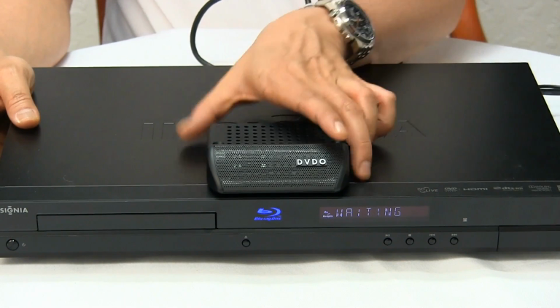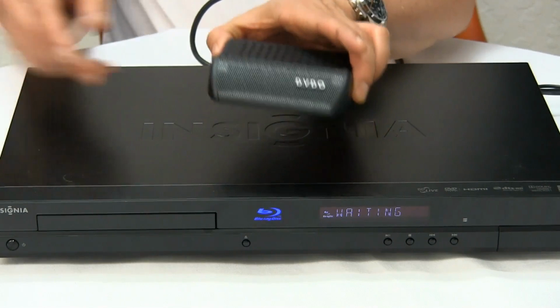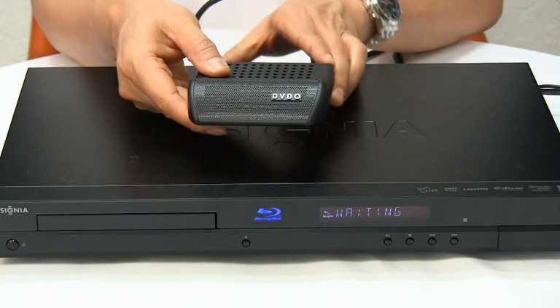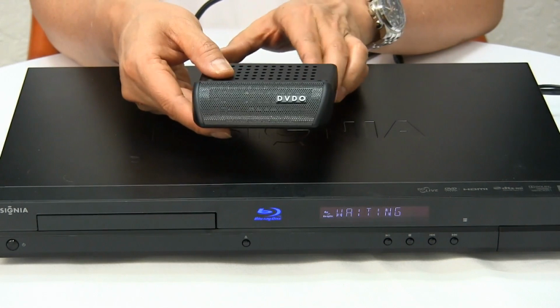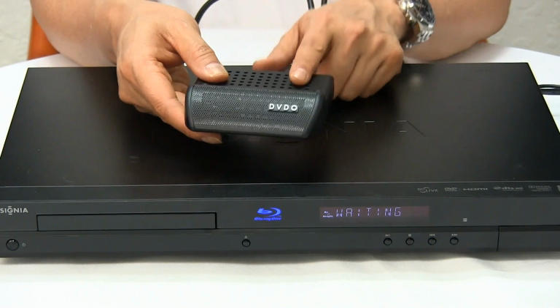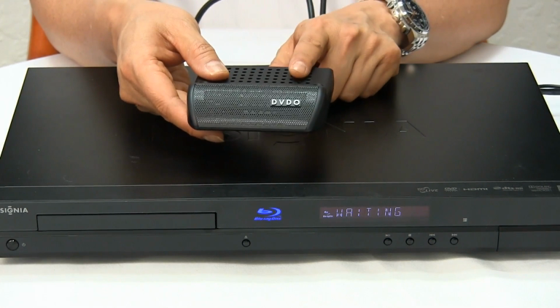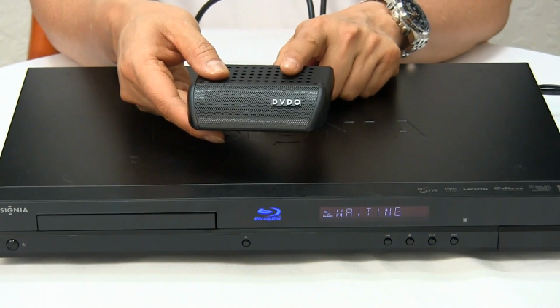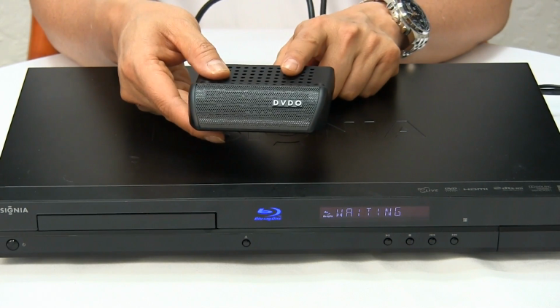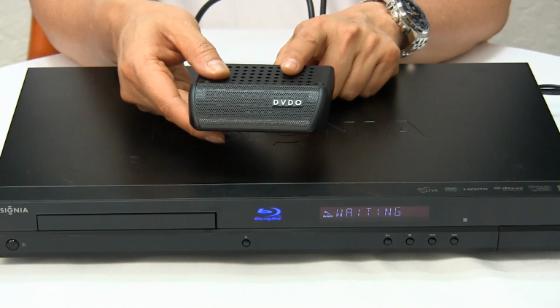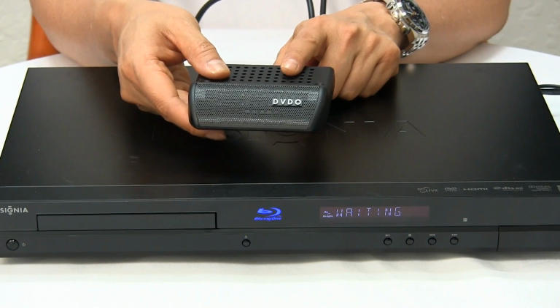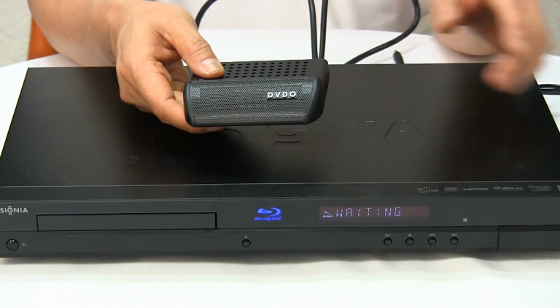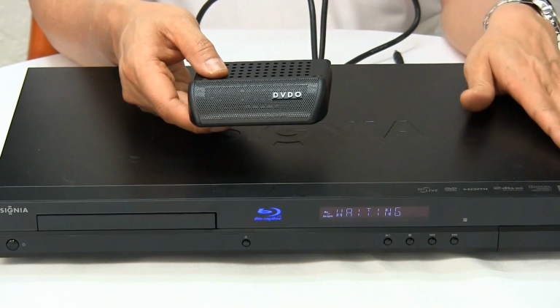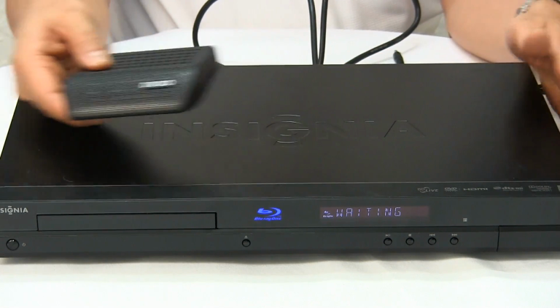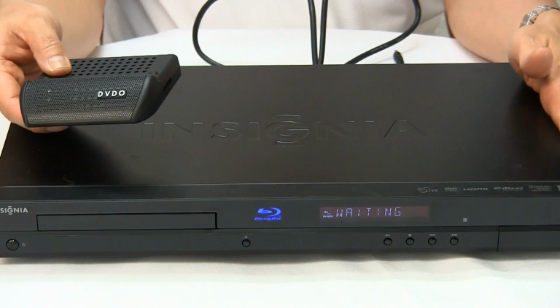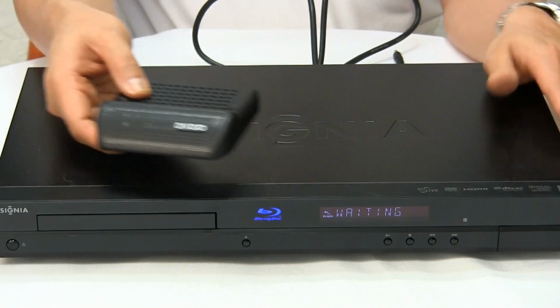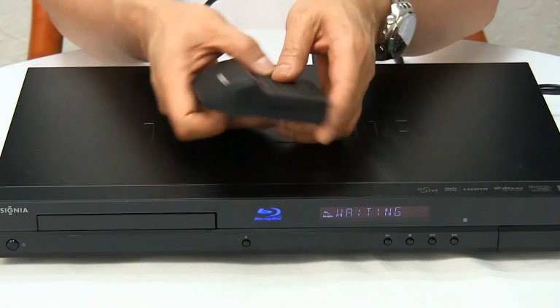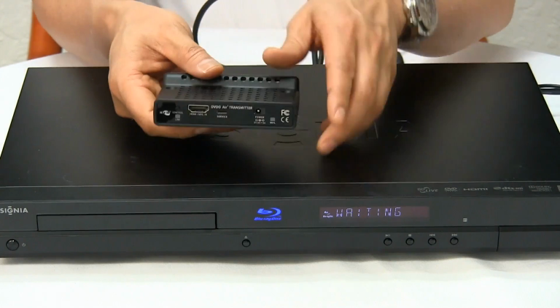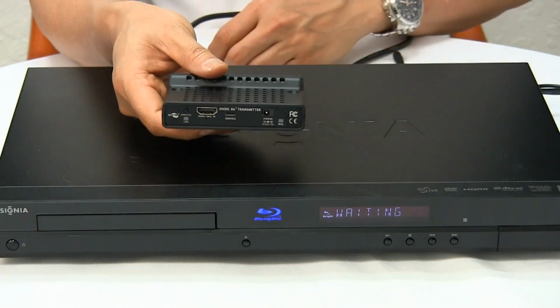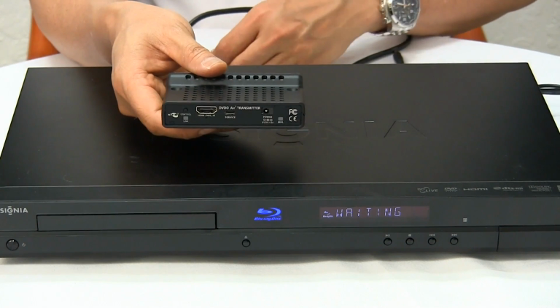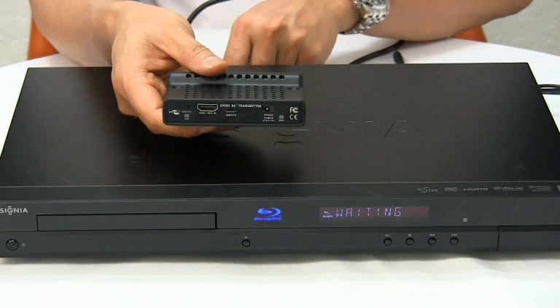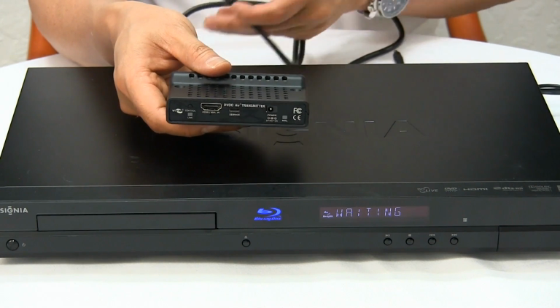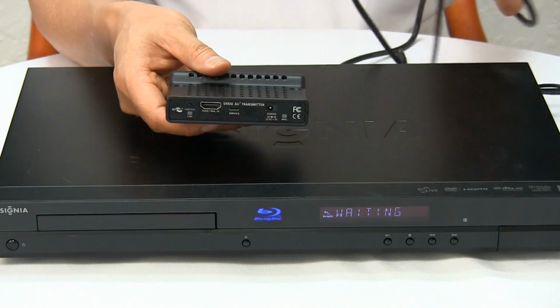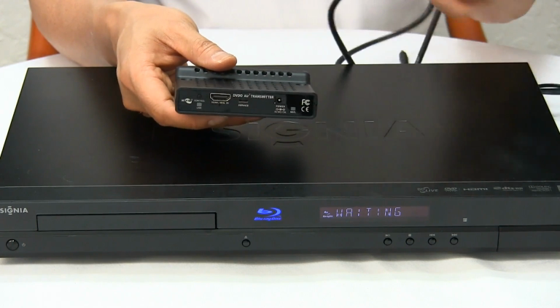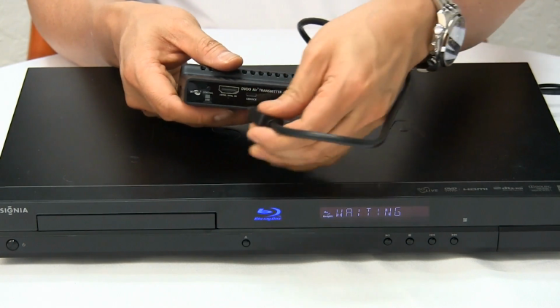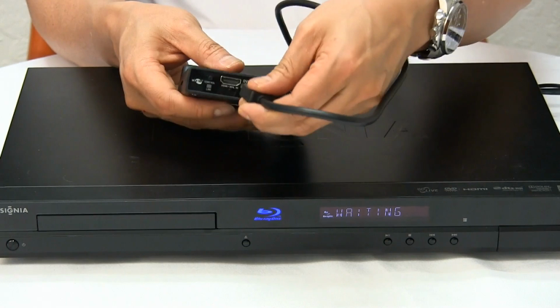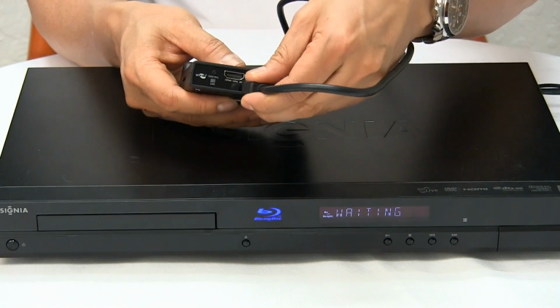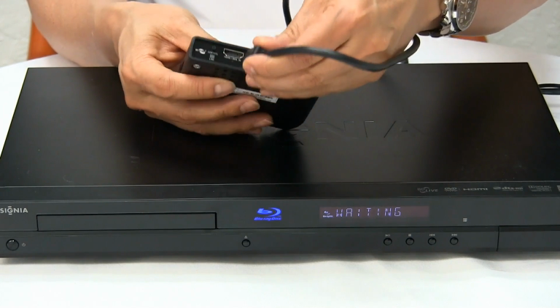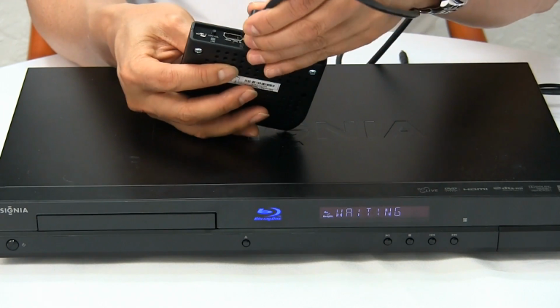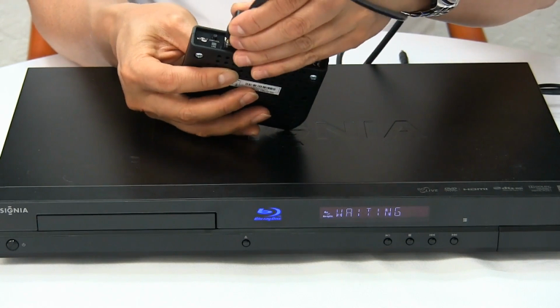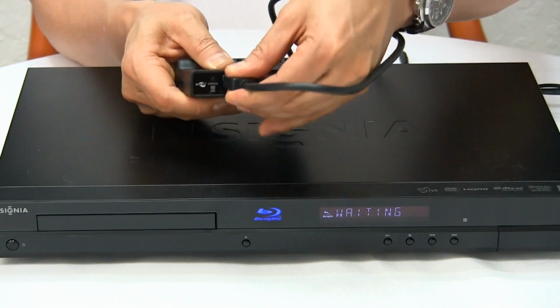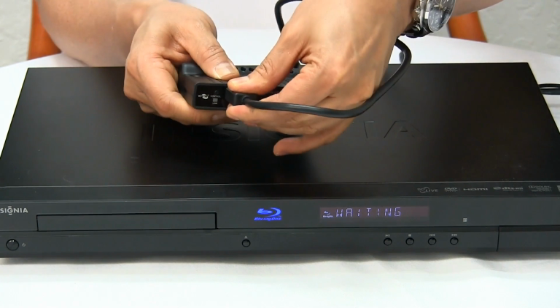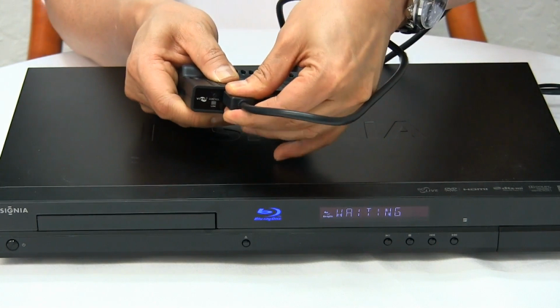I've got here the transmitter. The transmitter connects to a source device, and the source device I have here is a Blu-ray player. On the back of the transmitter there's an HDMI port — simply connect the HDMI cable into this port.